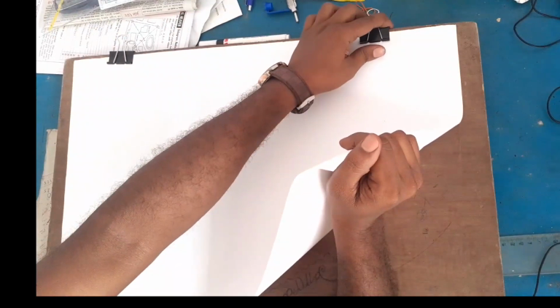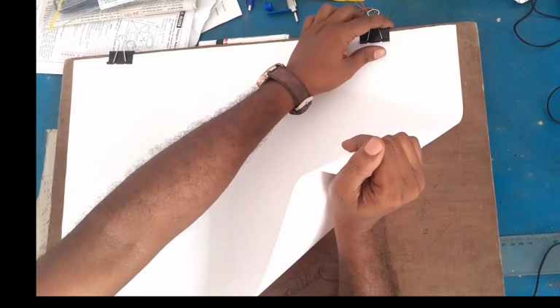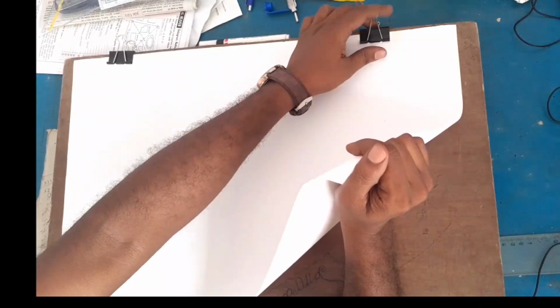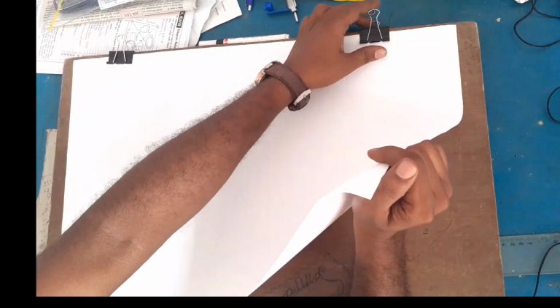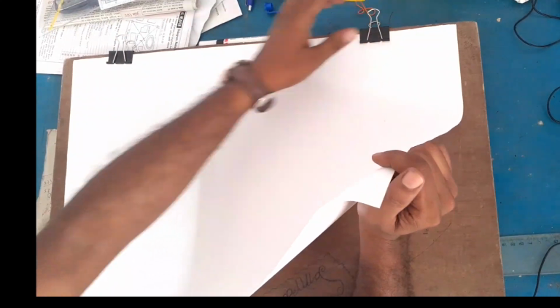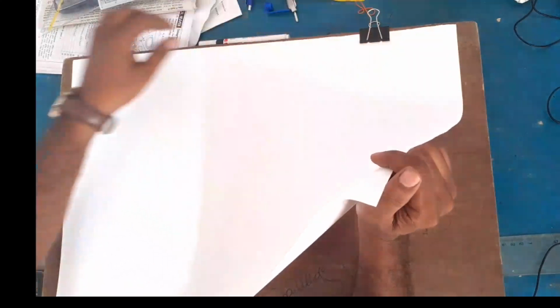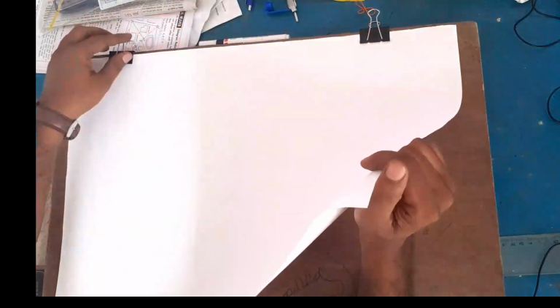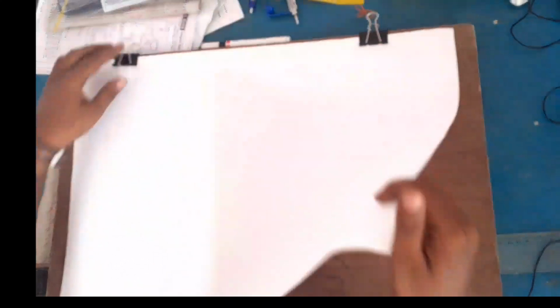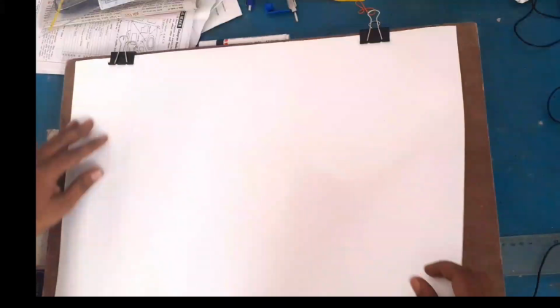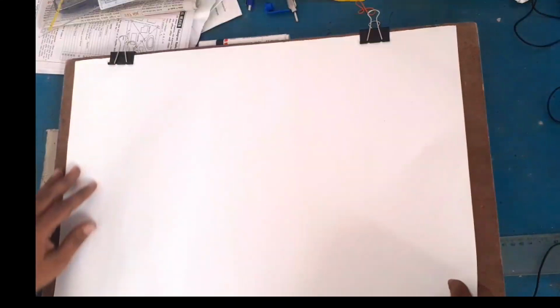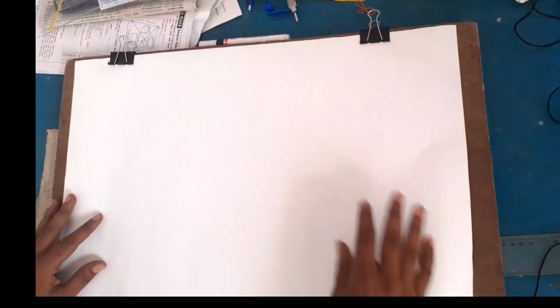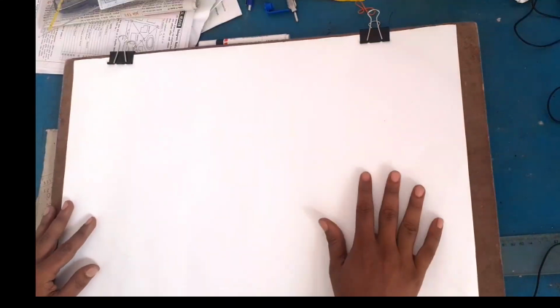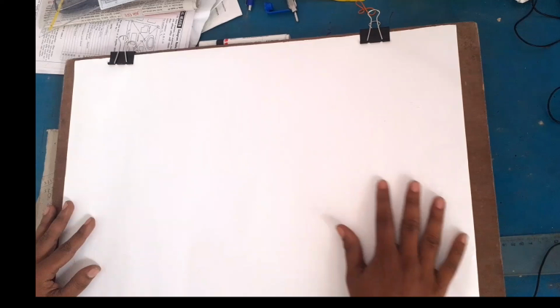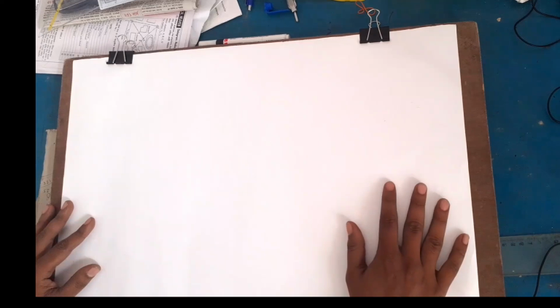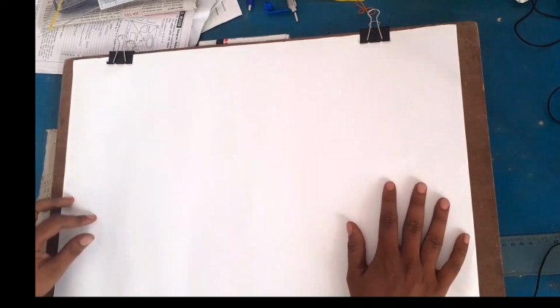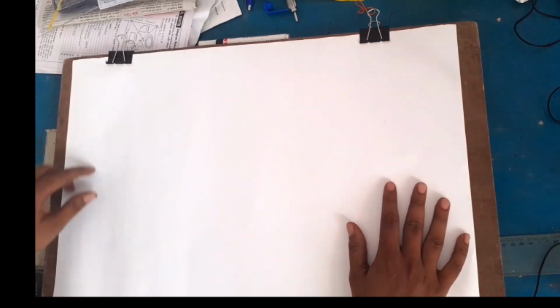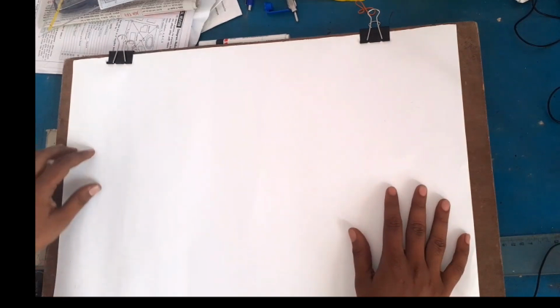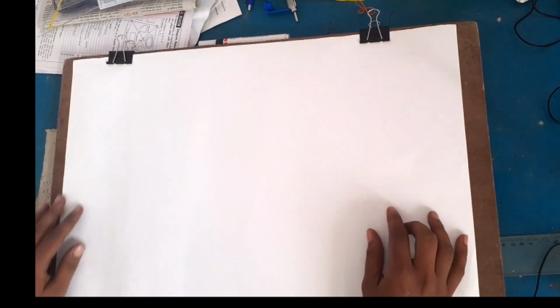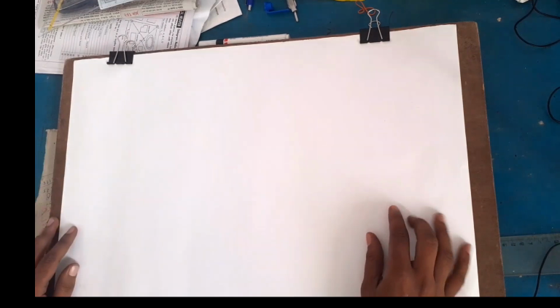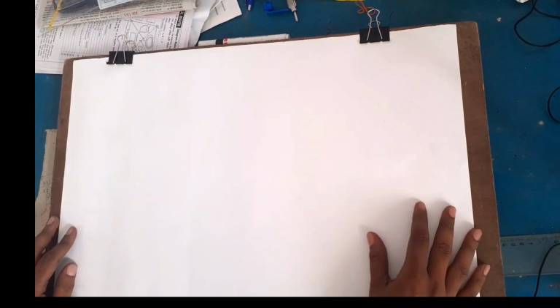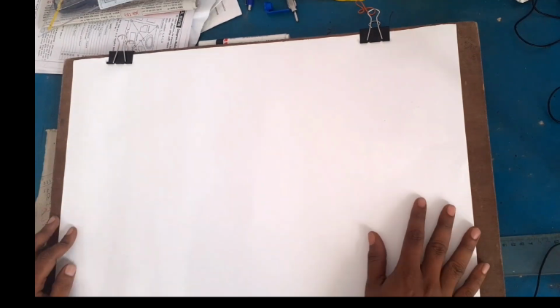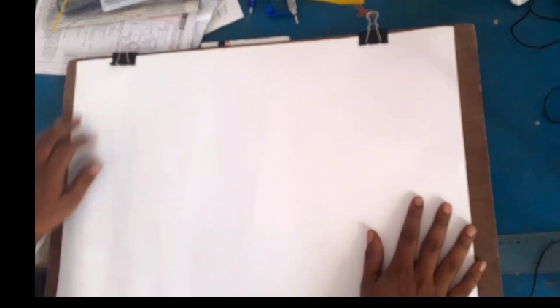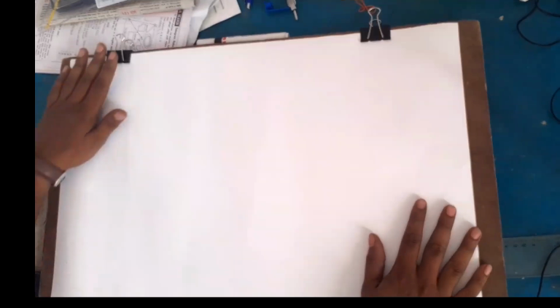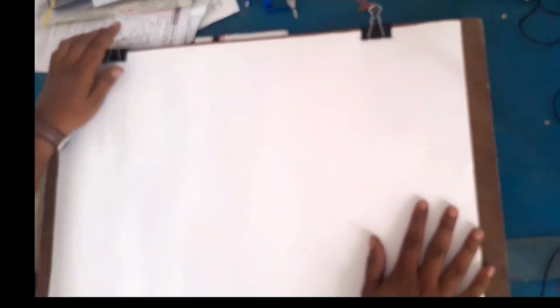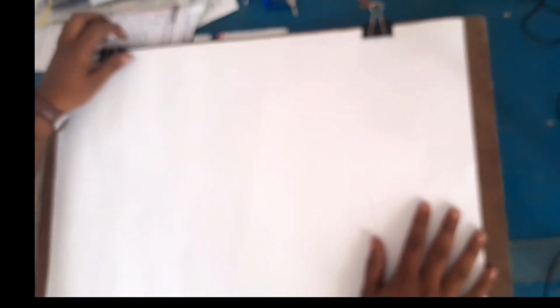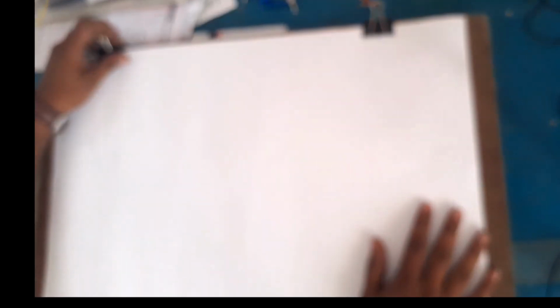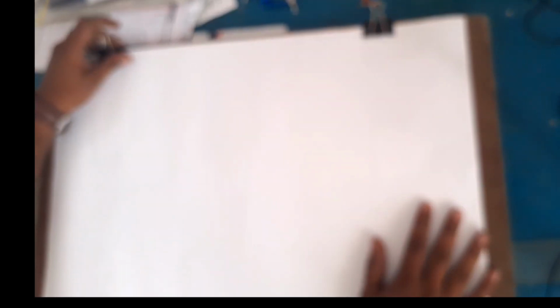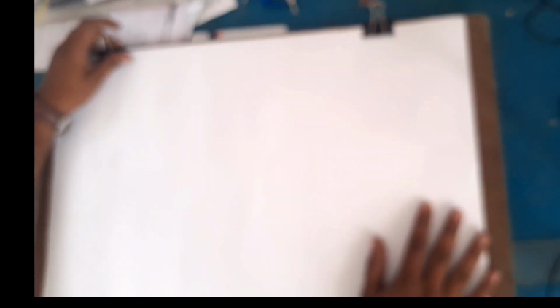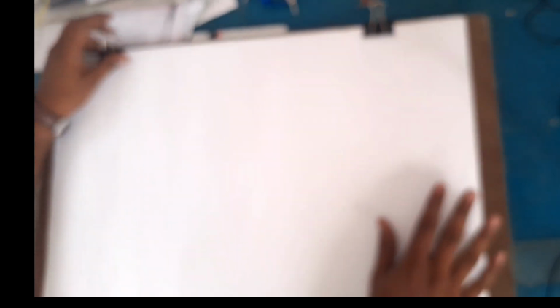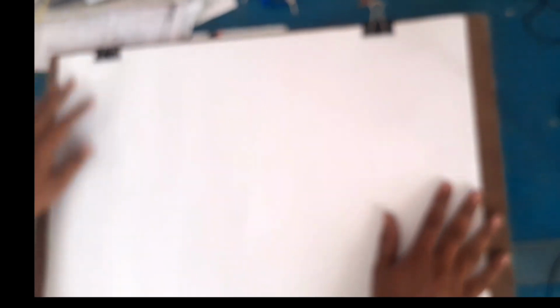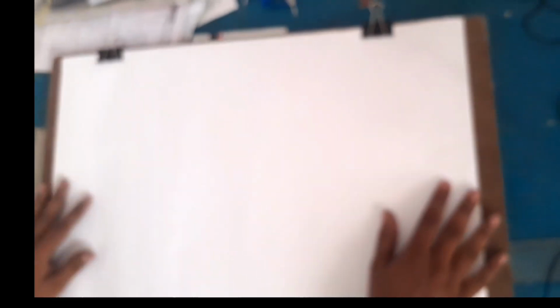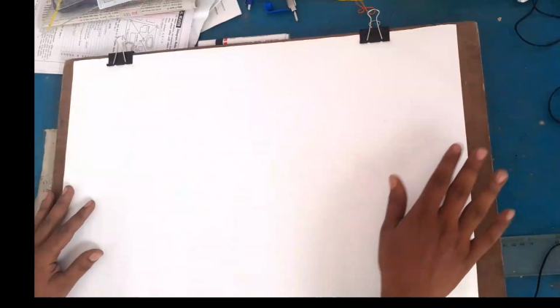This is the art paper. This is the engineering drawing board. What is the drawing board? This is the art paper used with it.